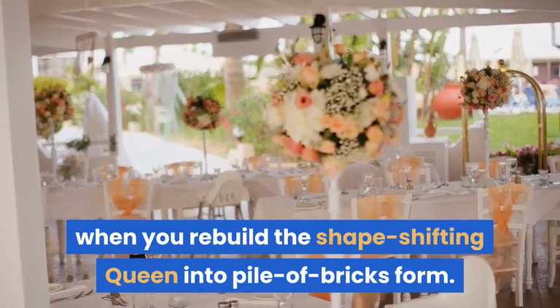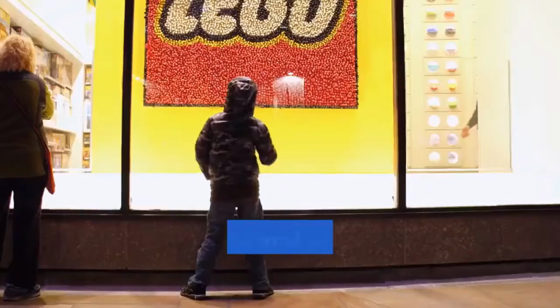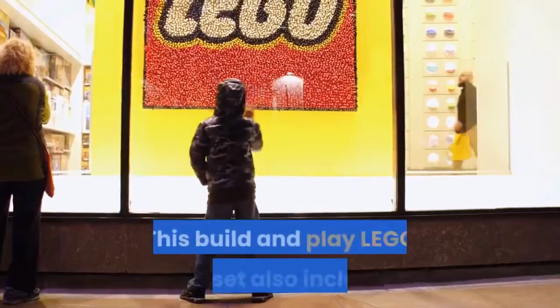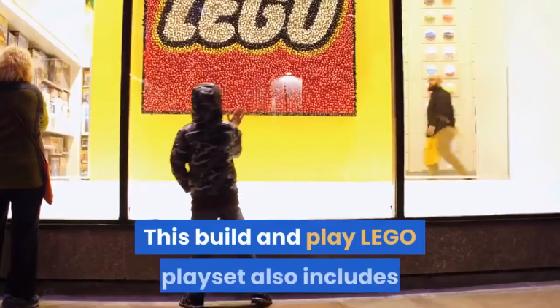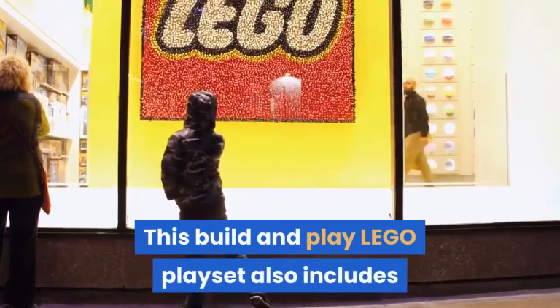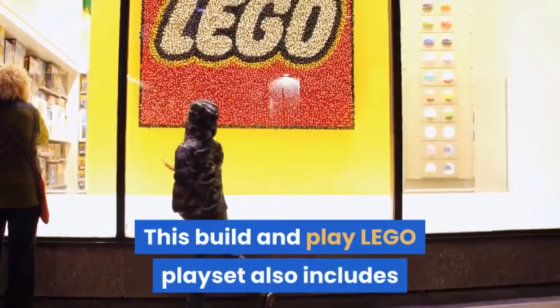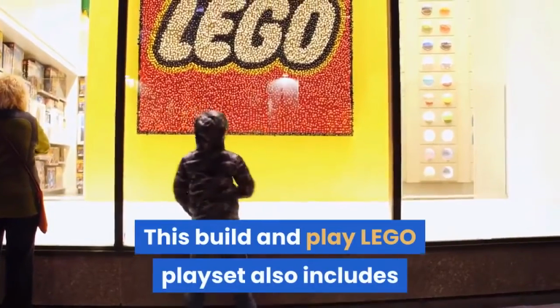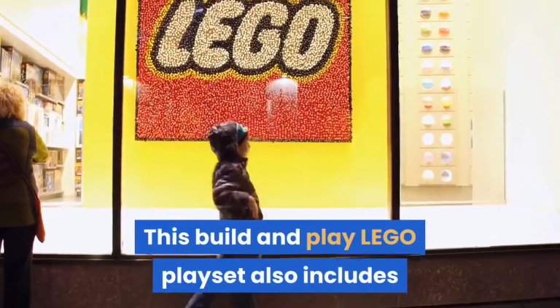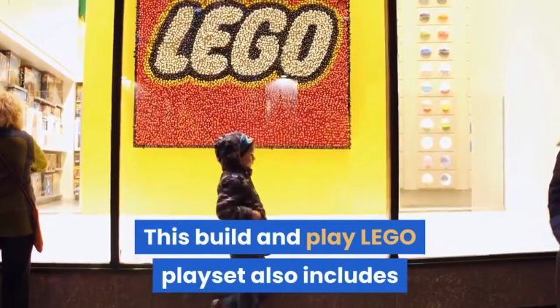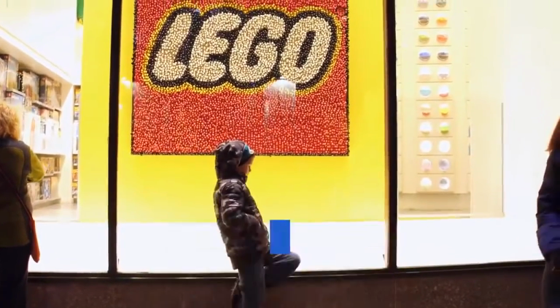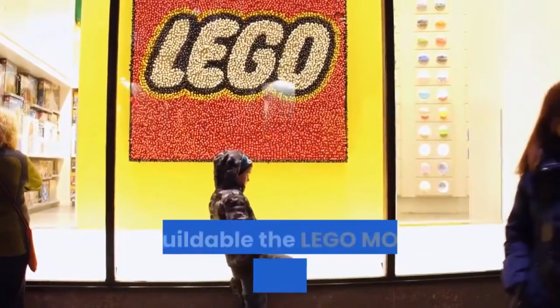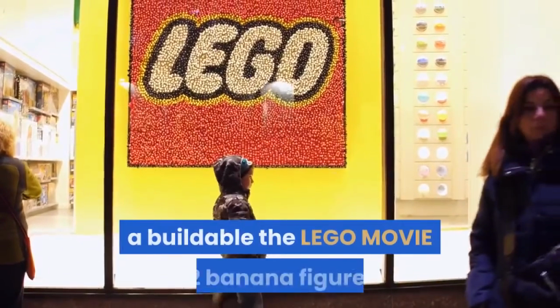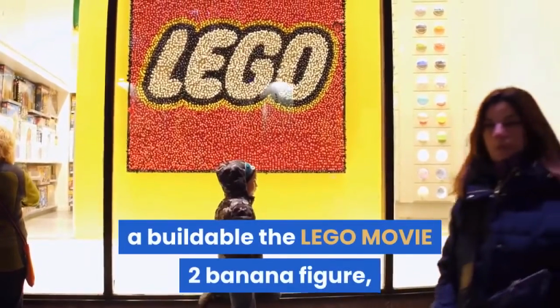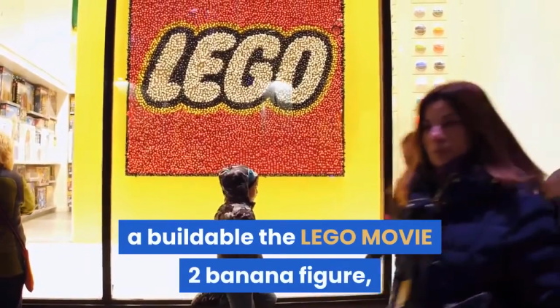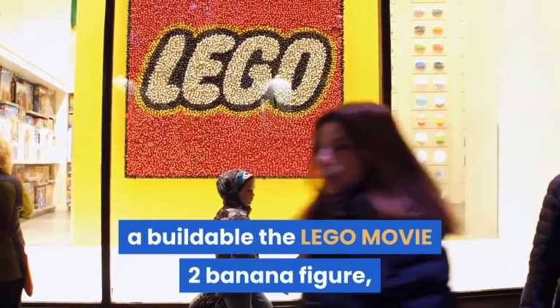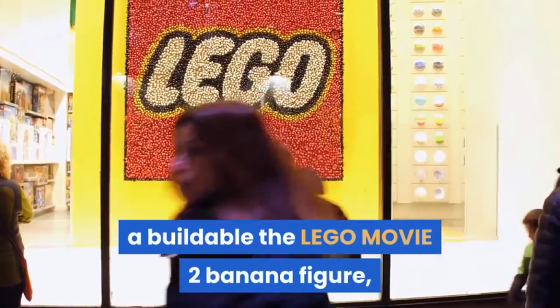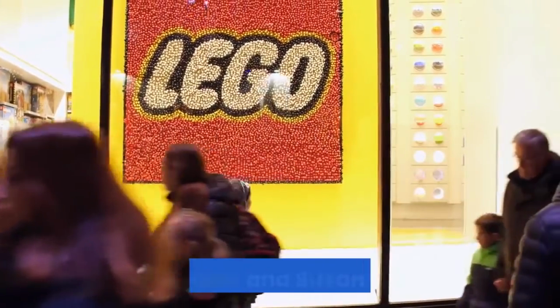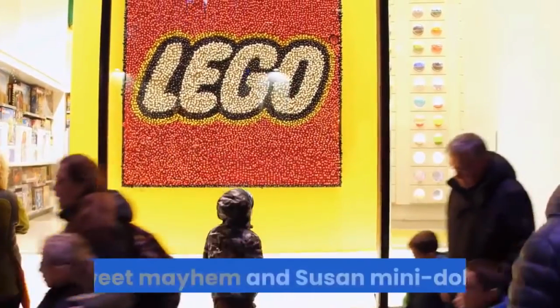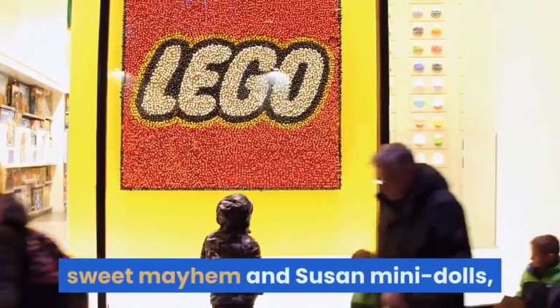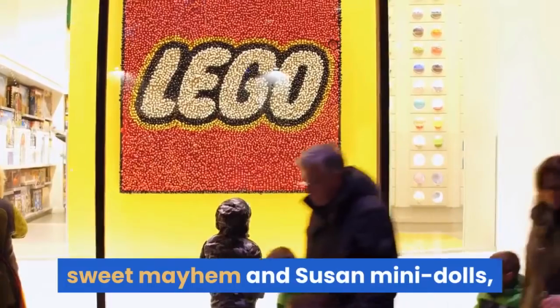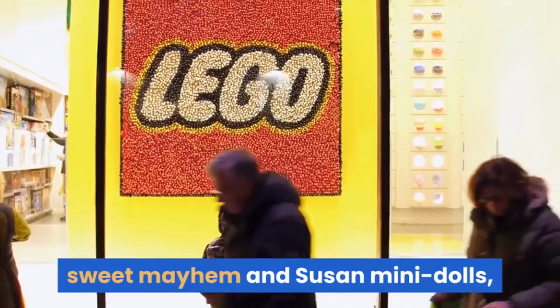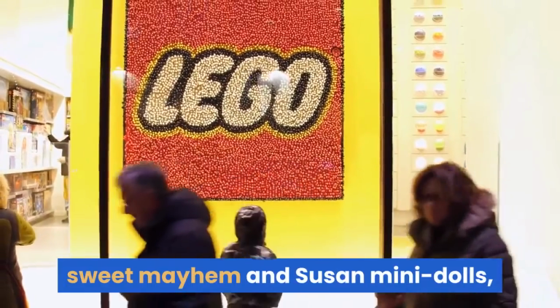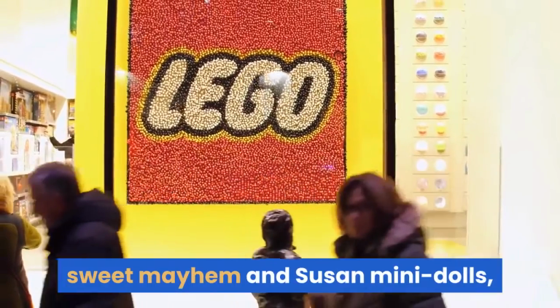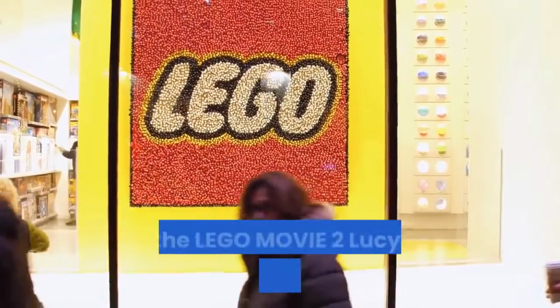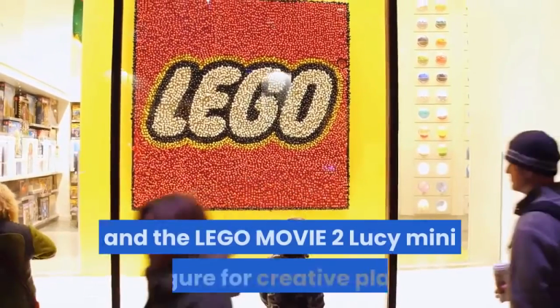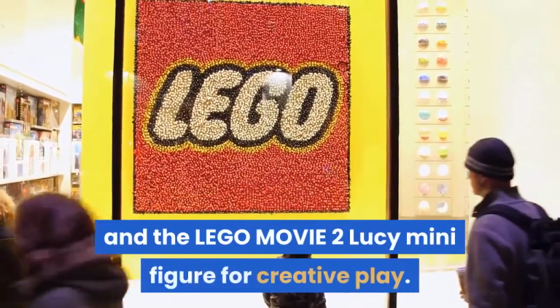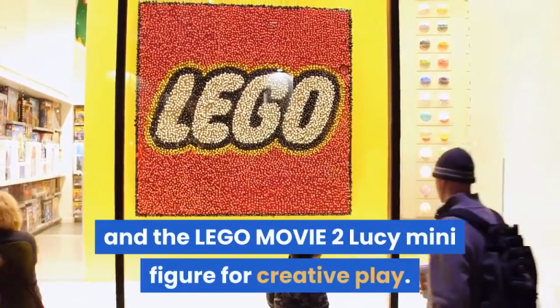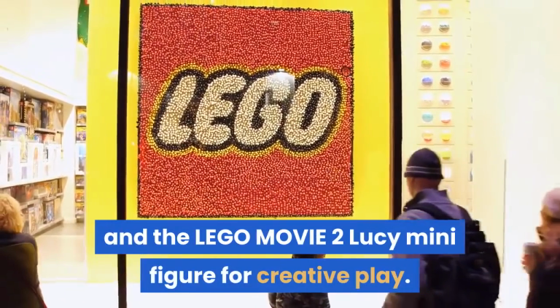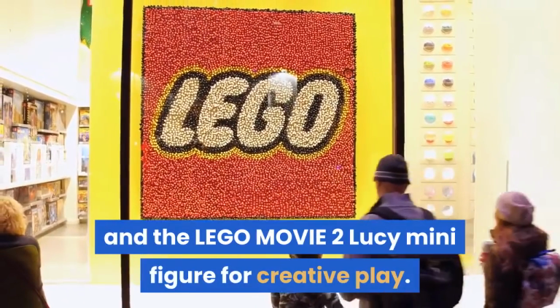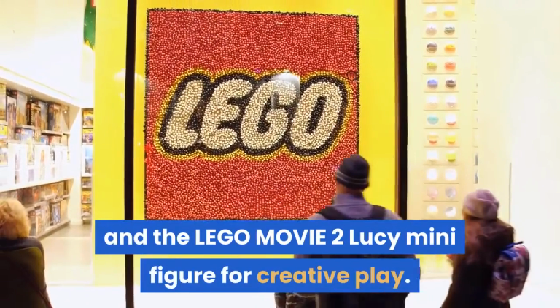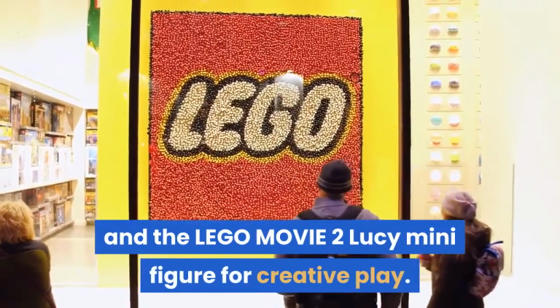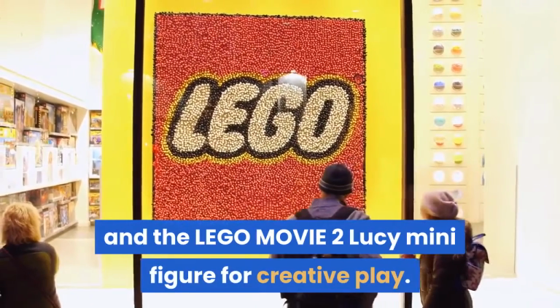This build-and-play Lego playset also includes a buildable The Lego Movie 2 banana figure, Sweet Mayhem and Susan mini dolls, and The Lego Movie 2 Lucy minifigure for creative play.